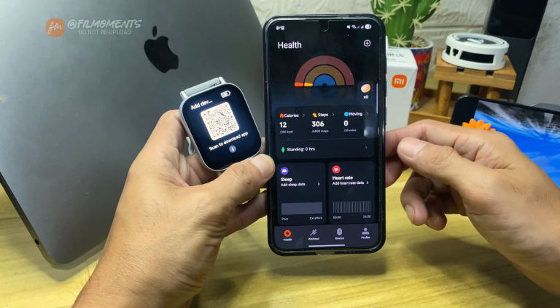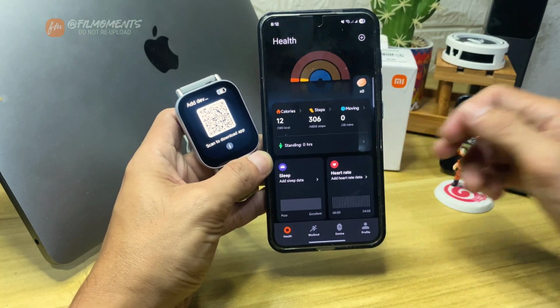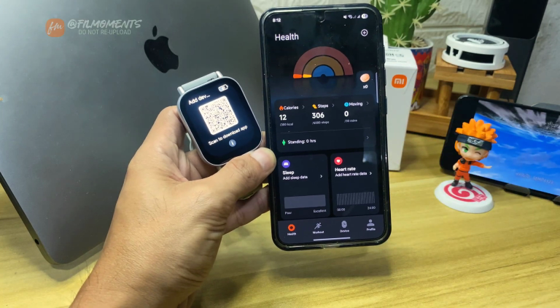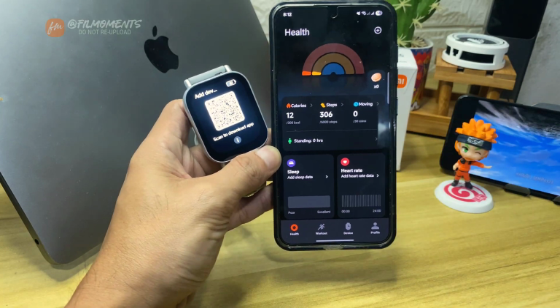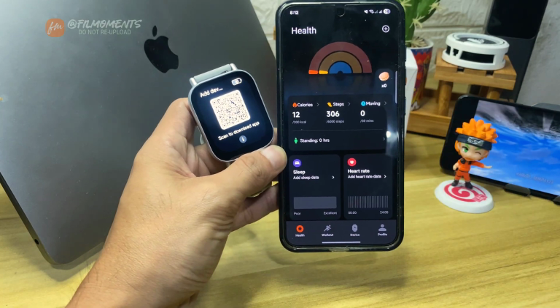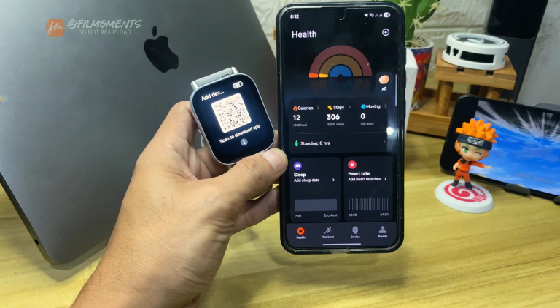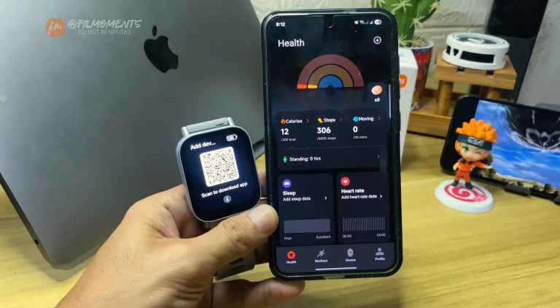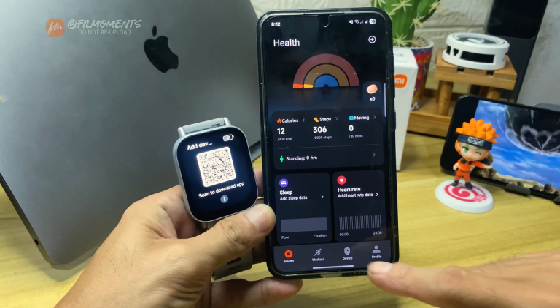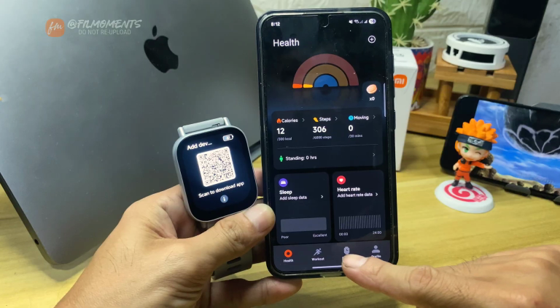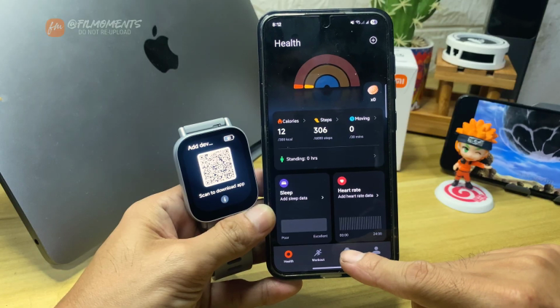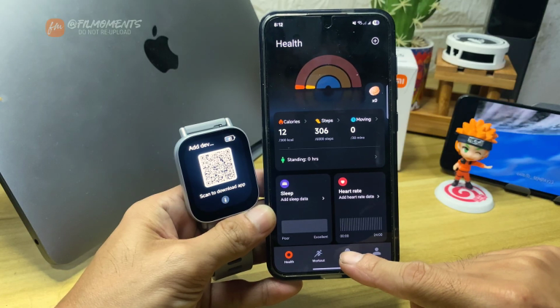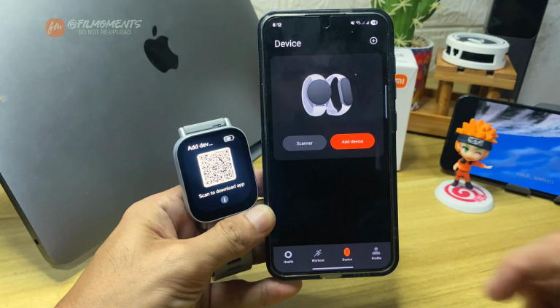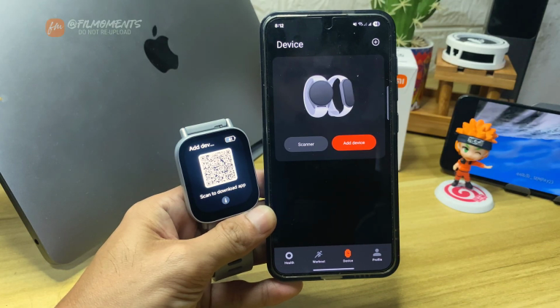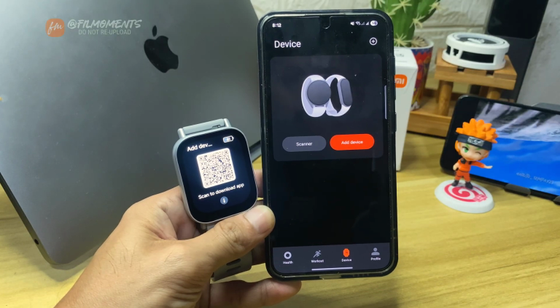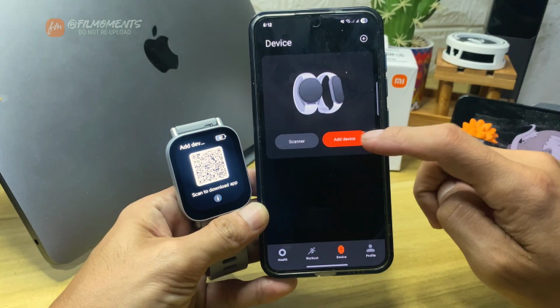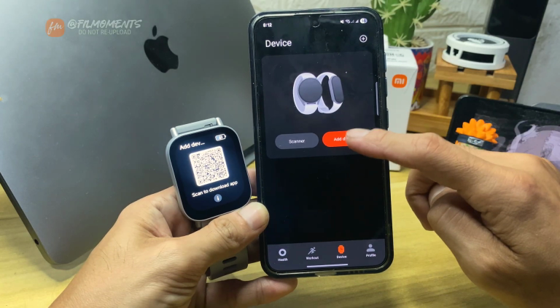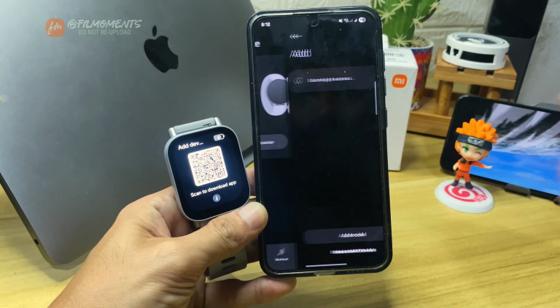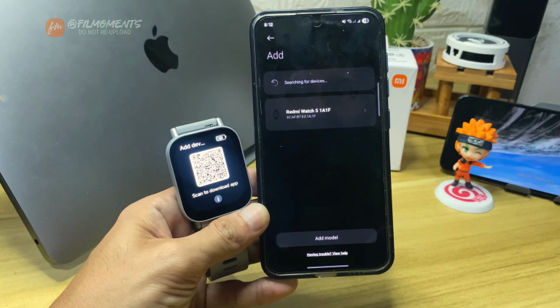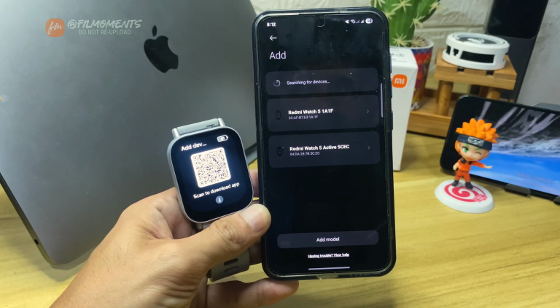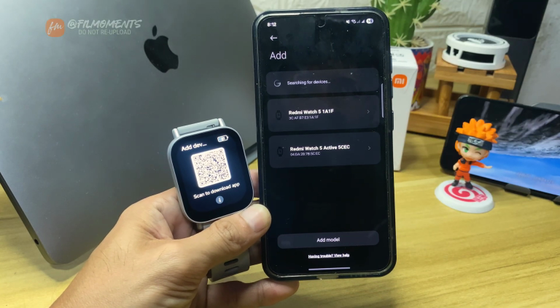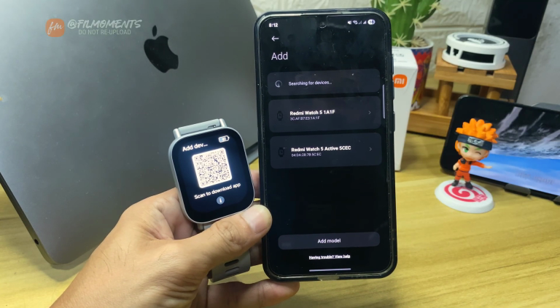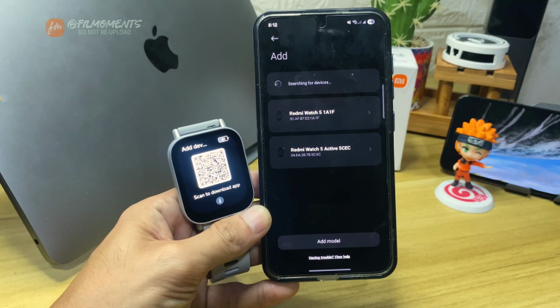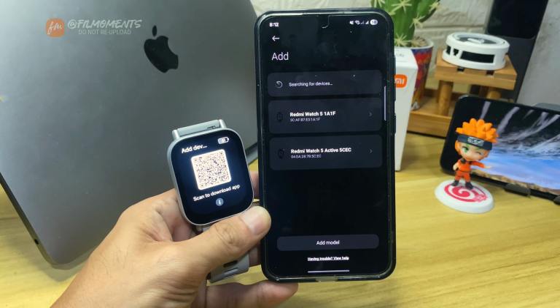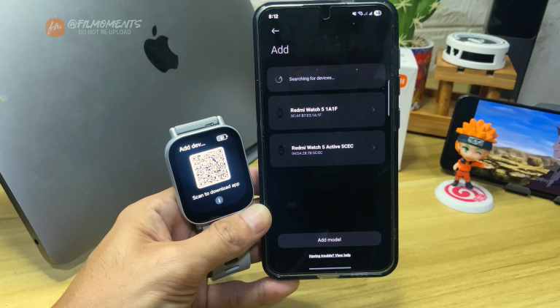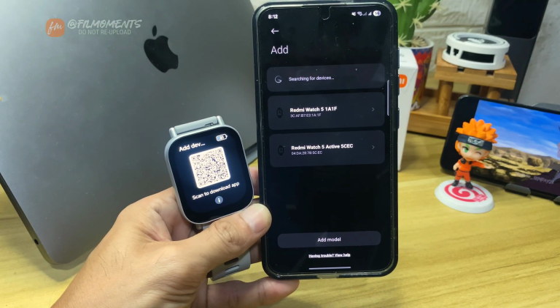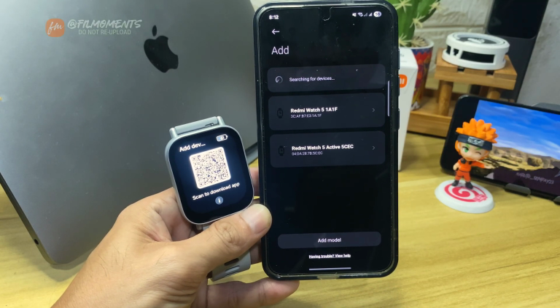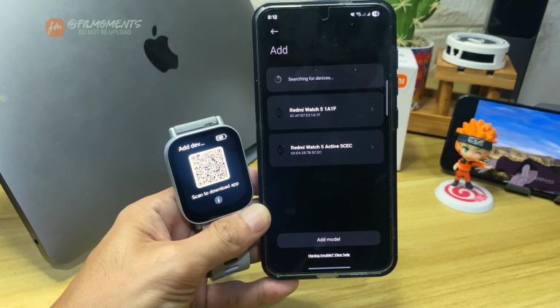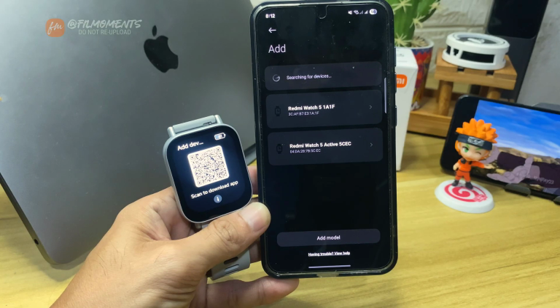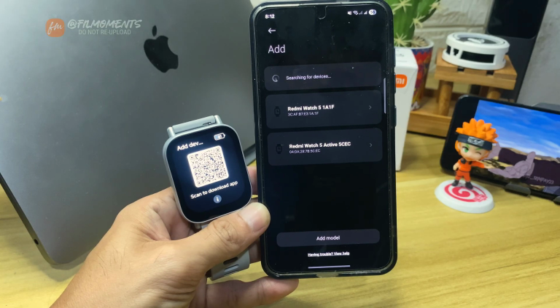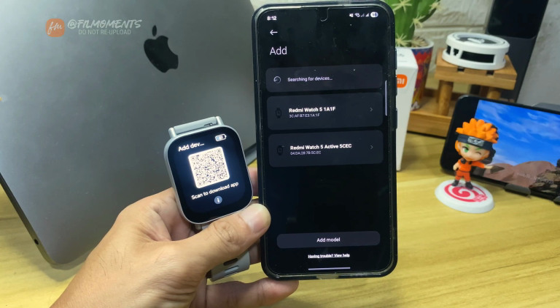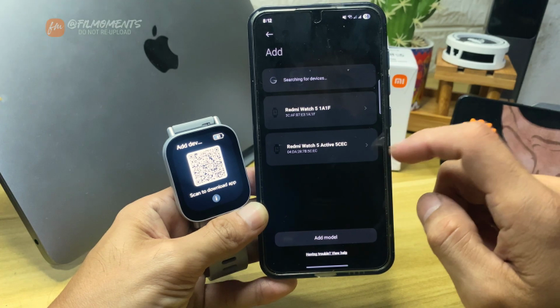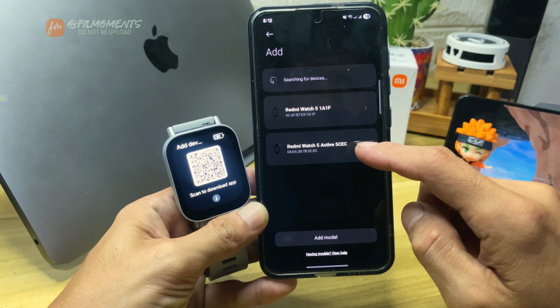Inside the Mi Fitness app, click on Device. After that, click Add Device. Let me search for available devices. Now select the Redmi Watch 5 Active.